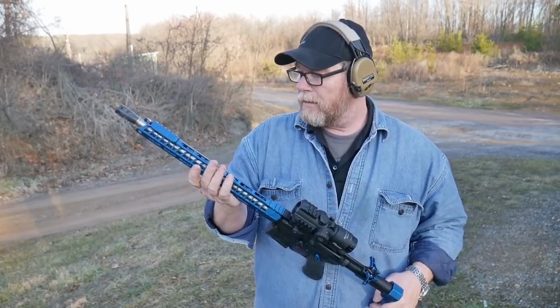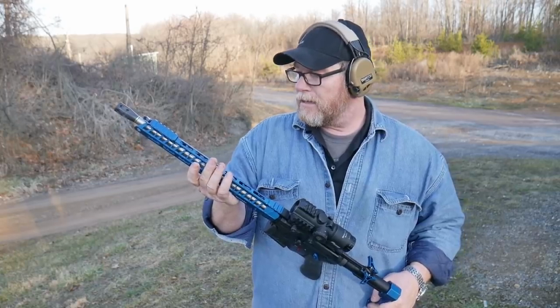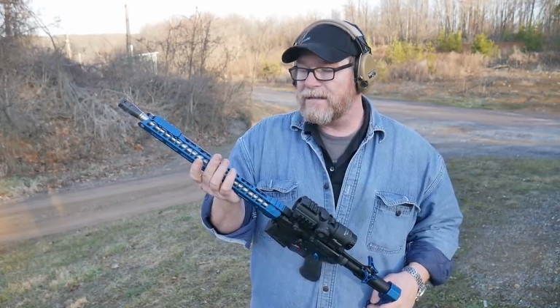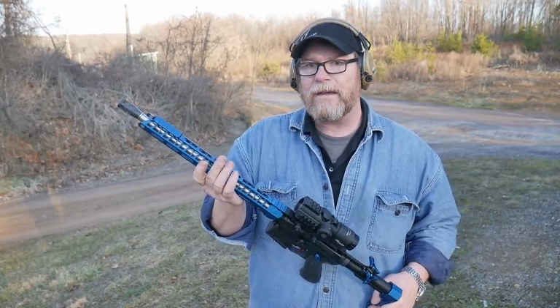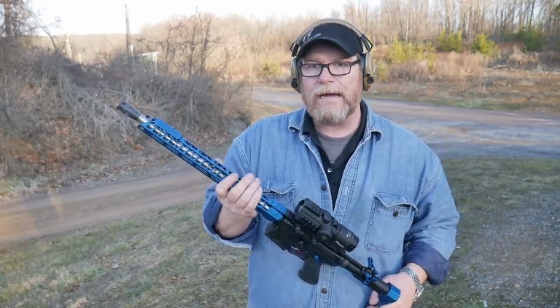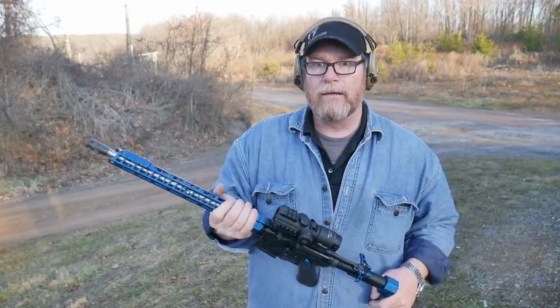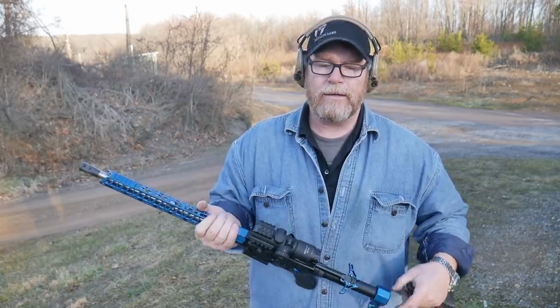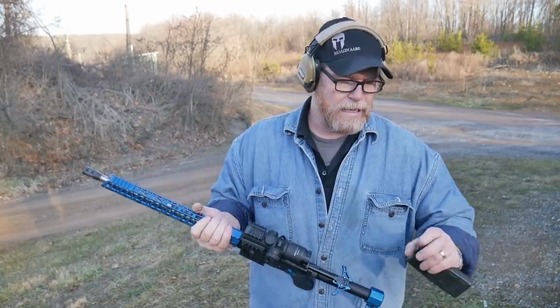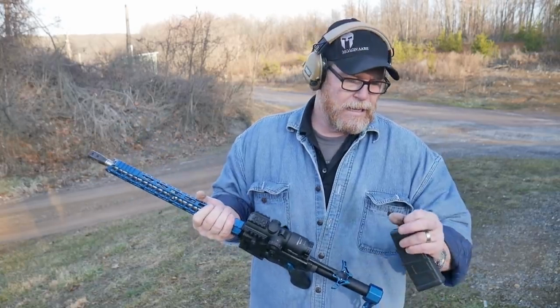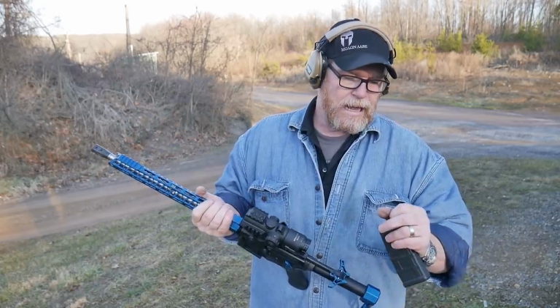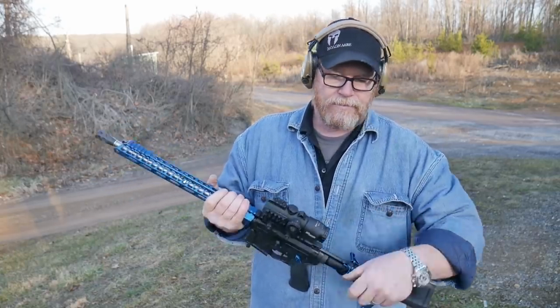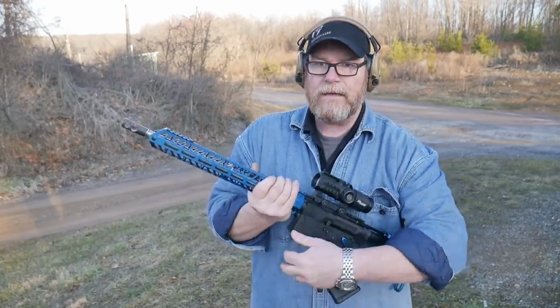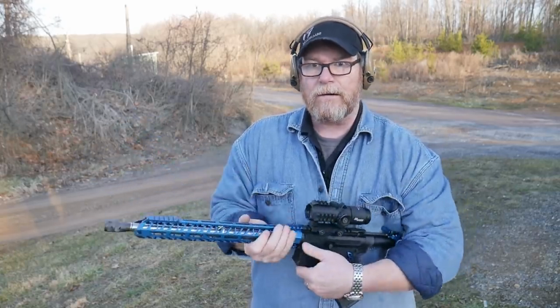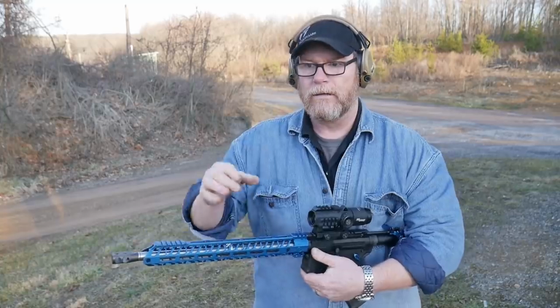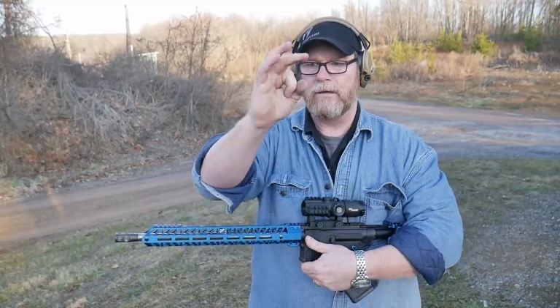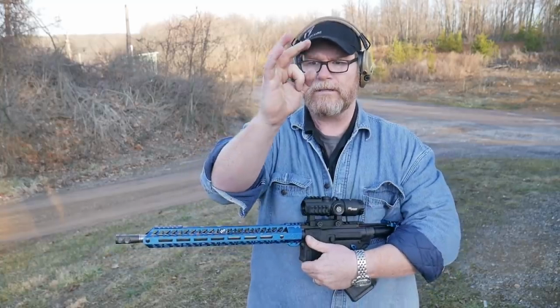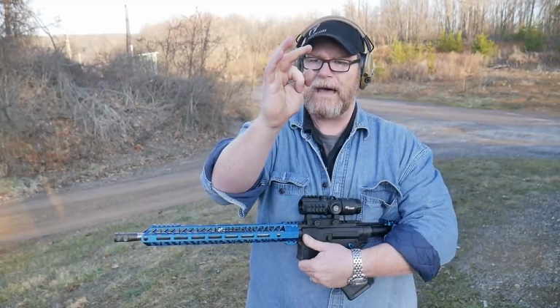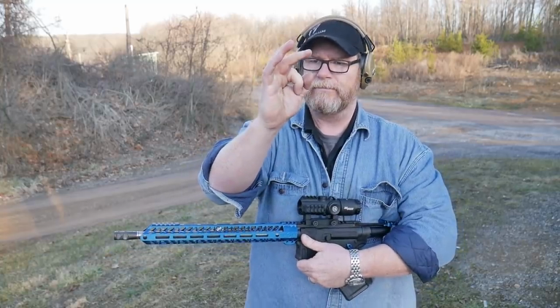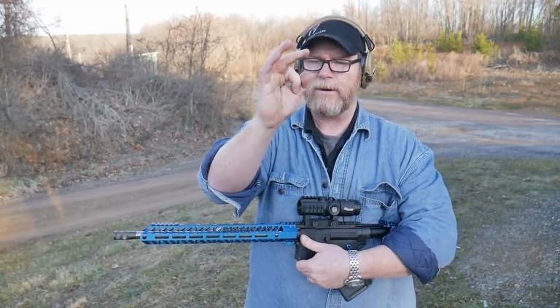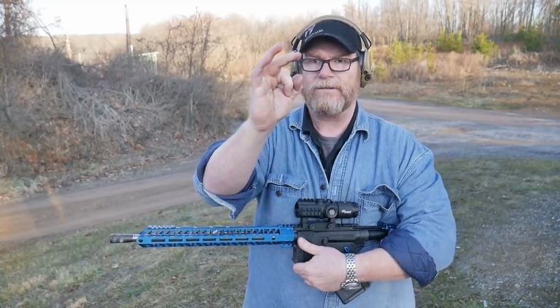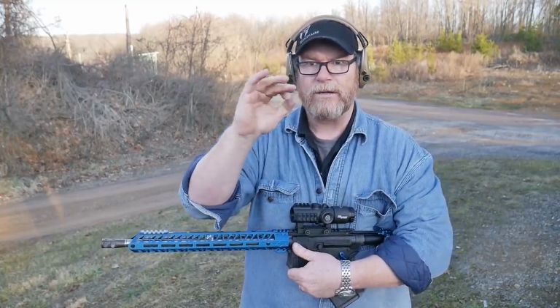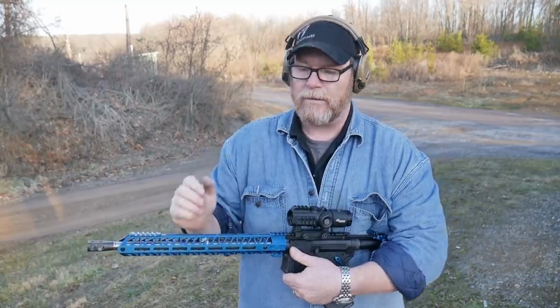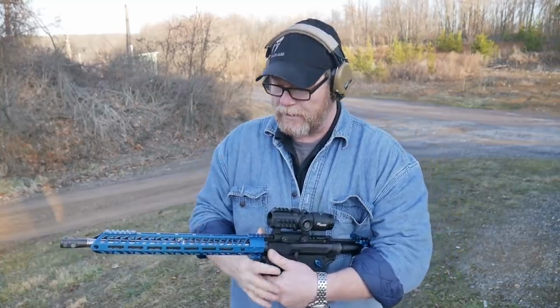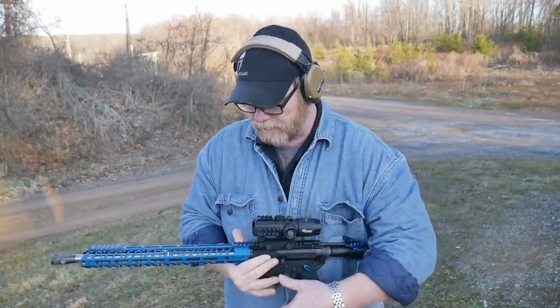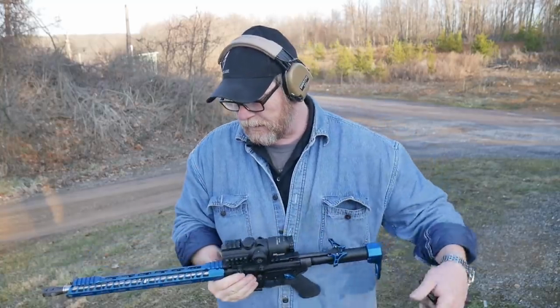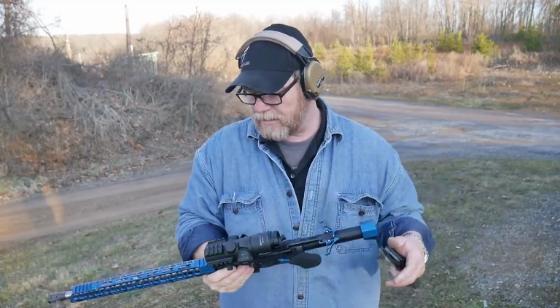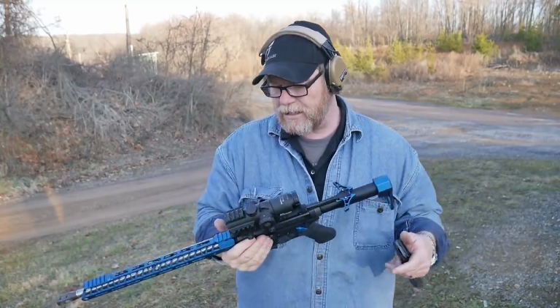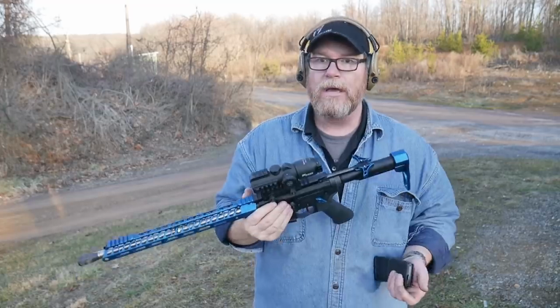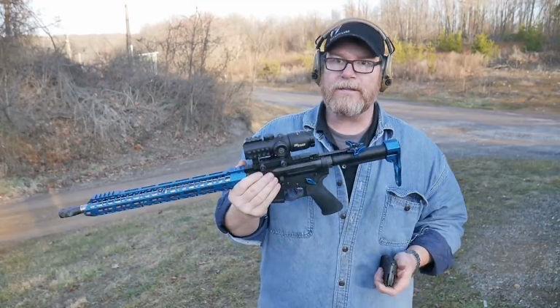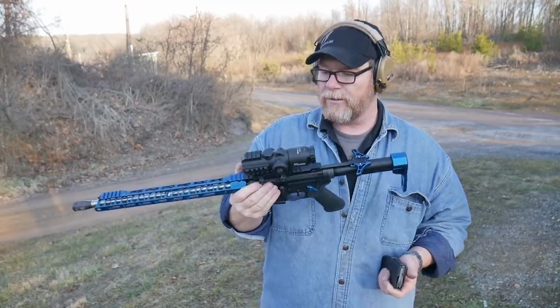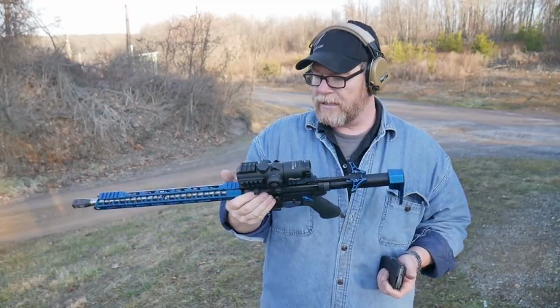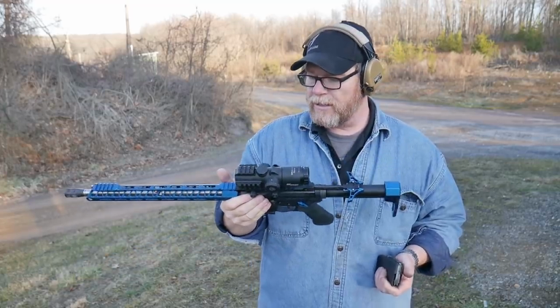The 77 grain, literally at 50 yards, is about three quarters of an inch, which is really good. And it's nice to know that this guy will do what it needs to be doing.